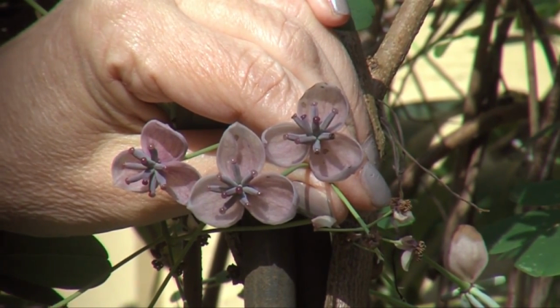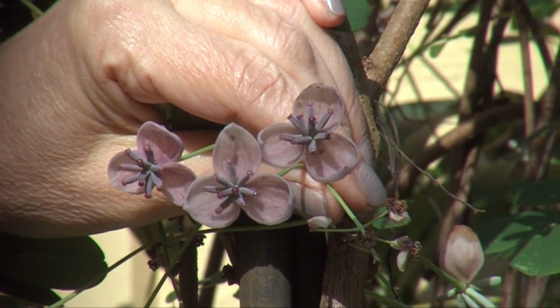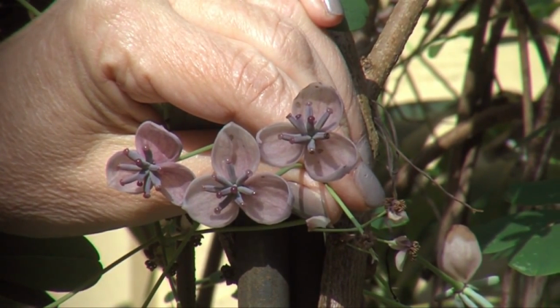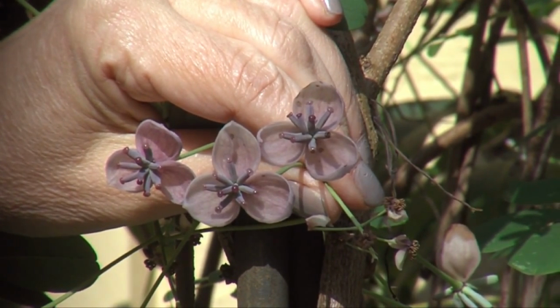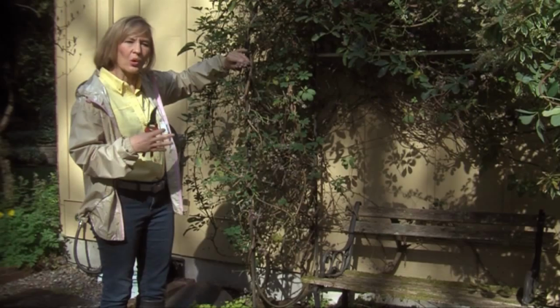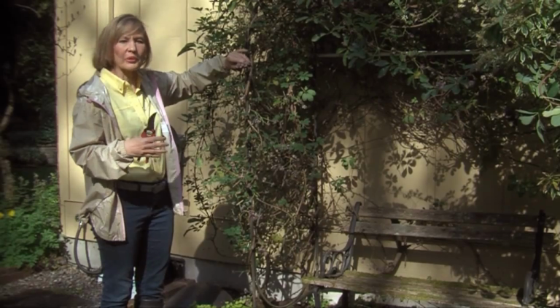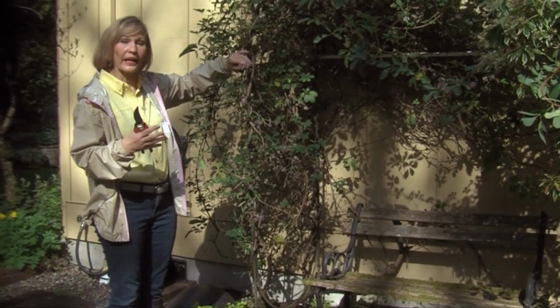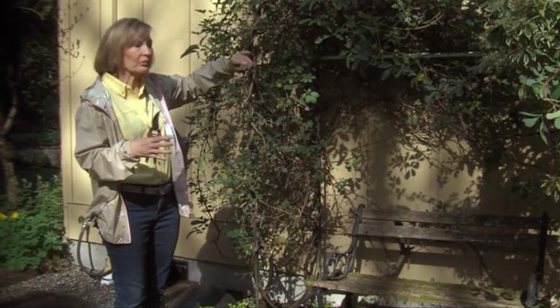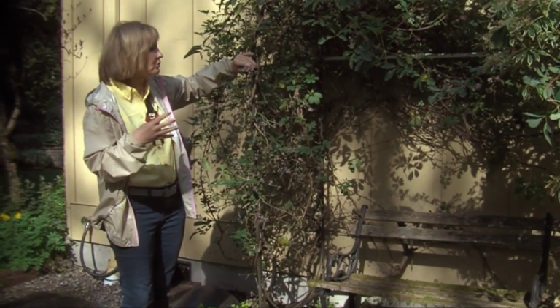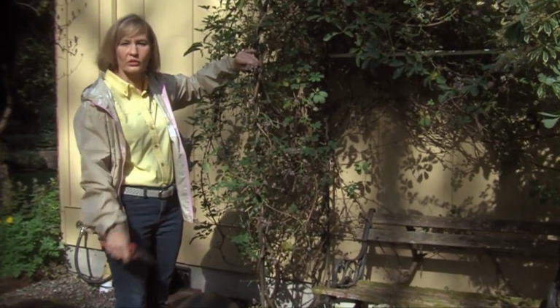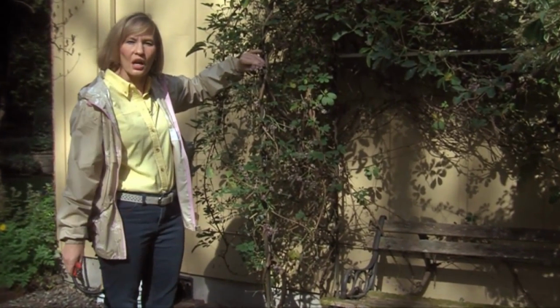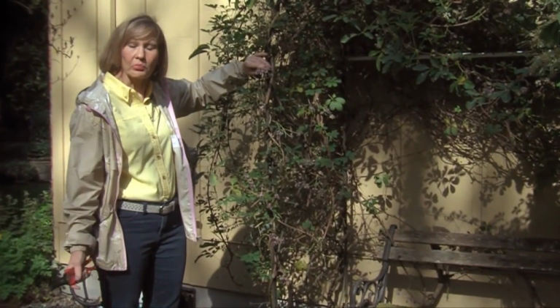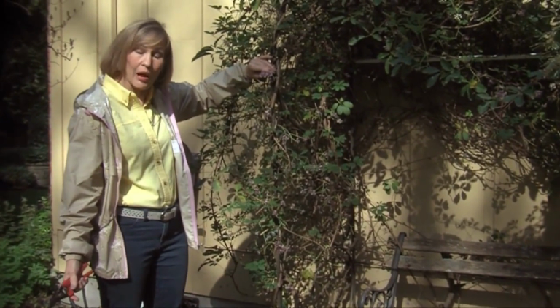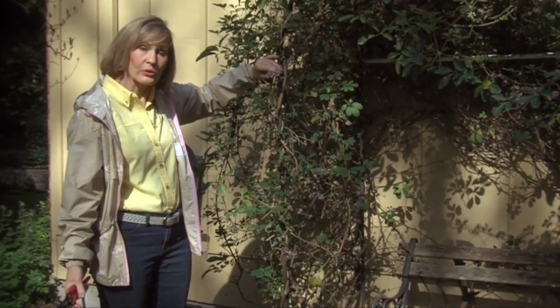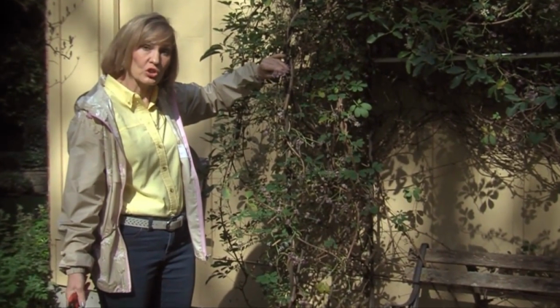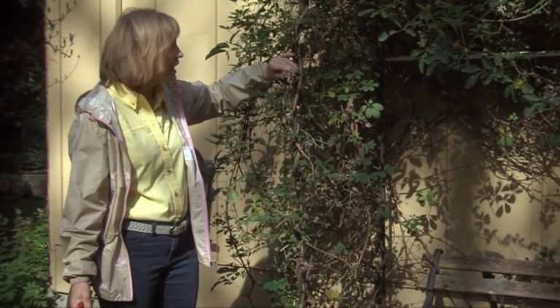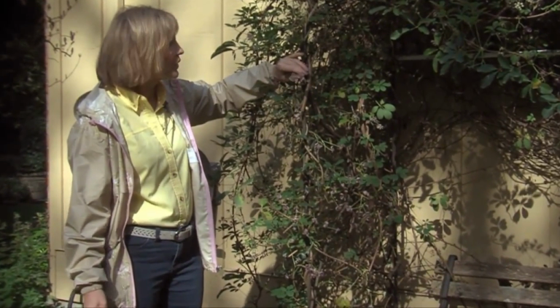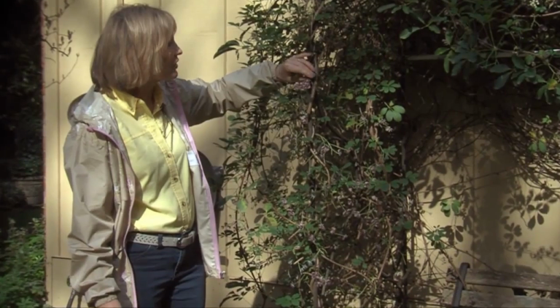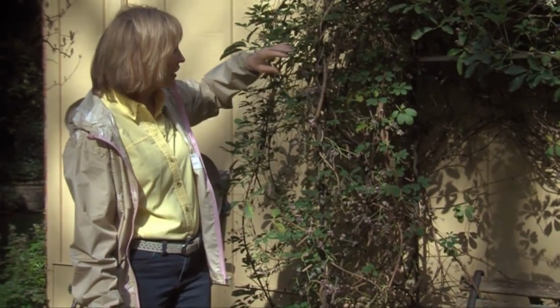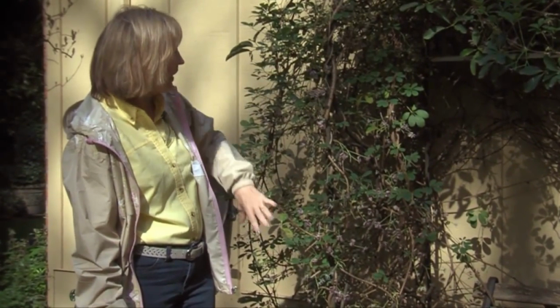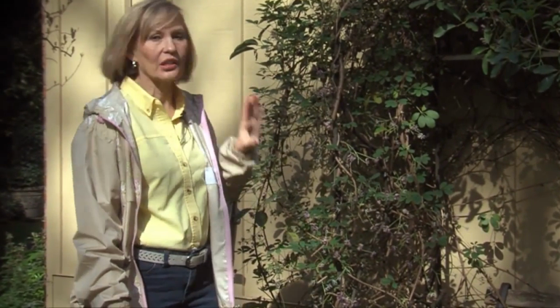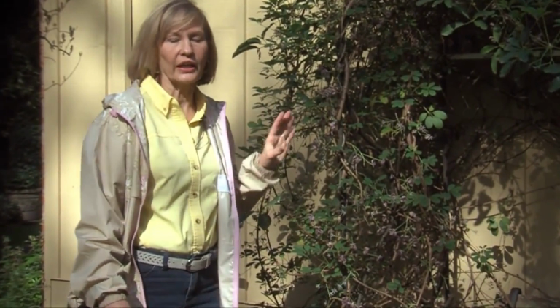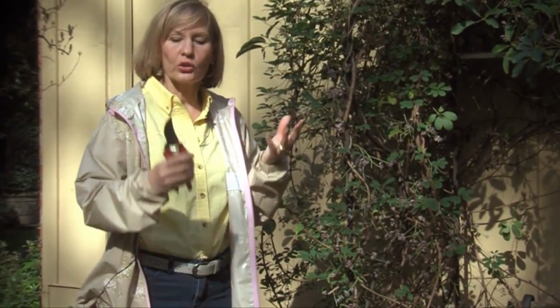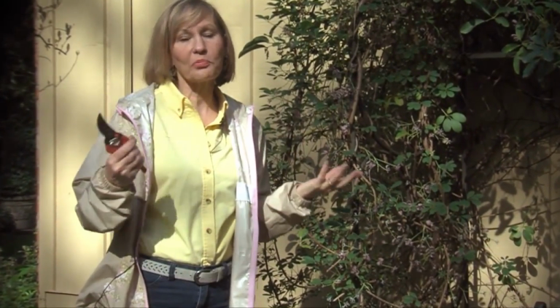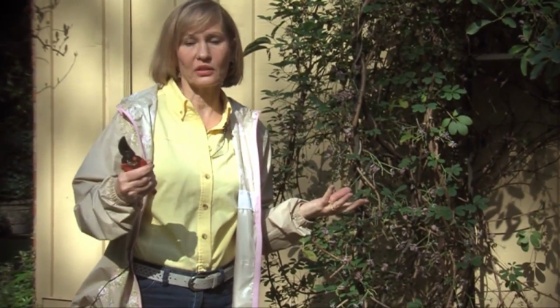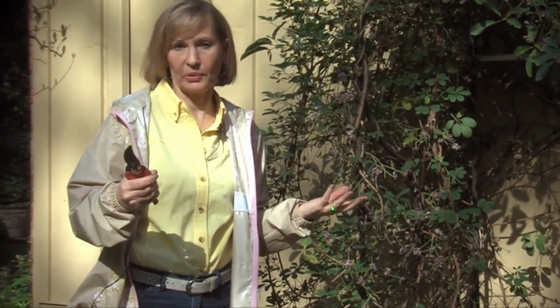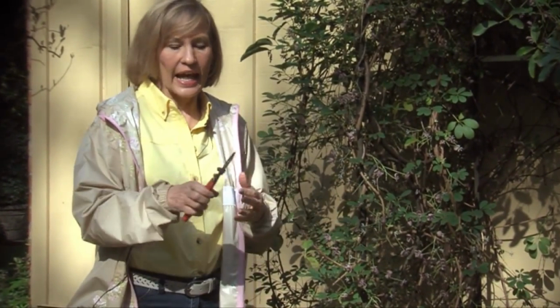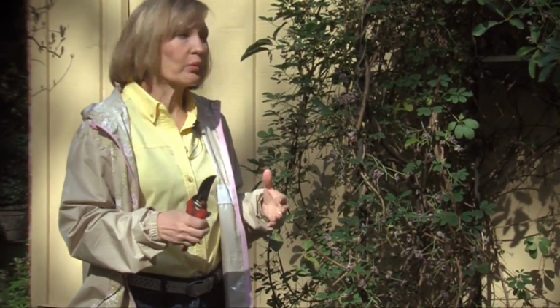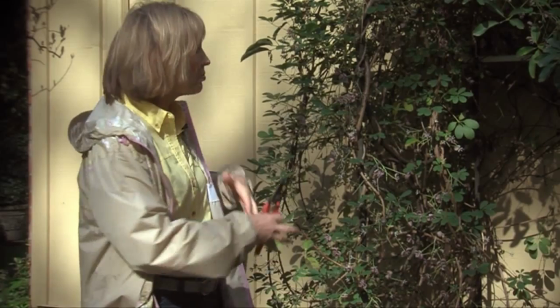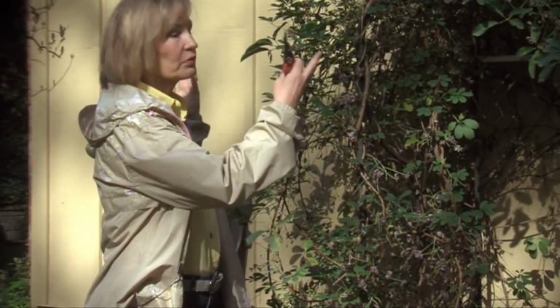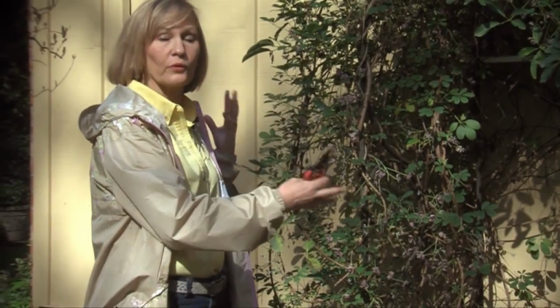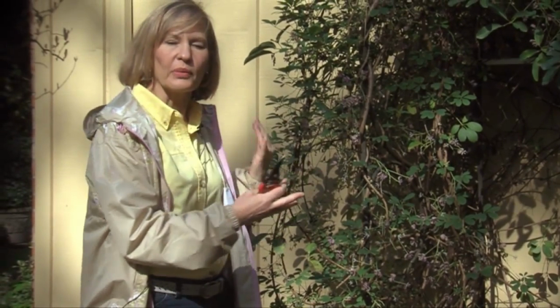Akebia has a very long bloom time. This vine starts blooming around April and will bloom up until probably close to June. Here is a nice advantage of Akebia vine: you can take your pruning clippers when it's in its most beautiful bloom.